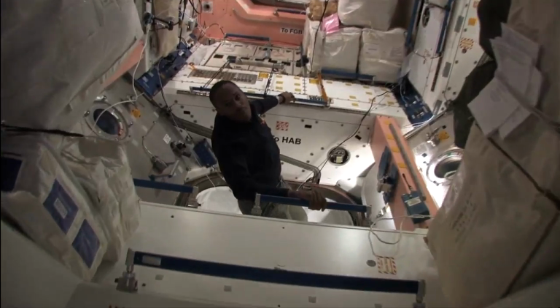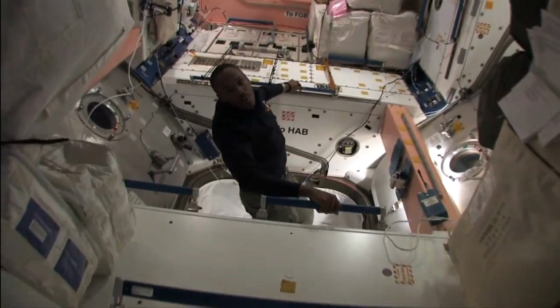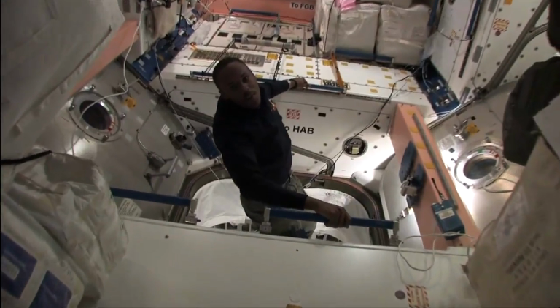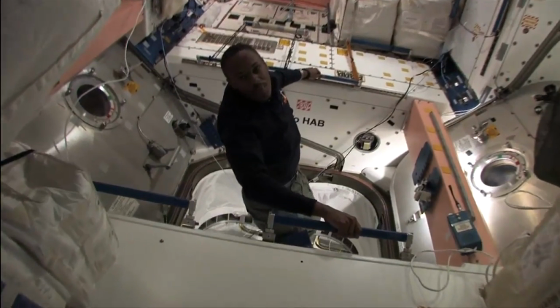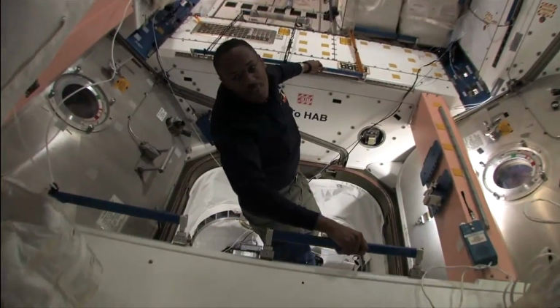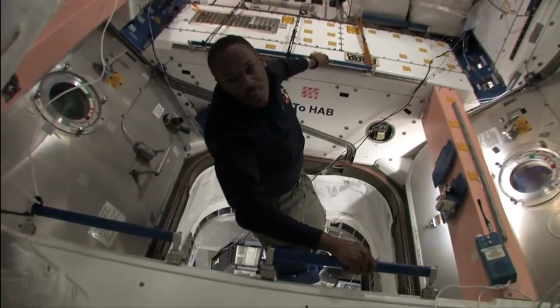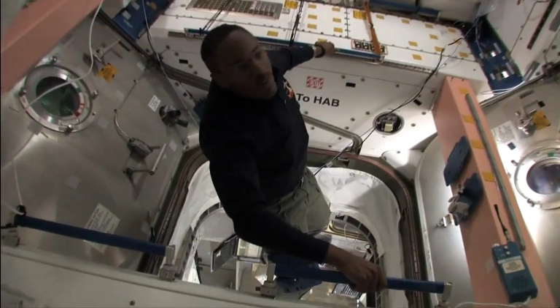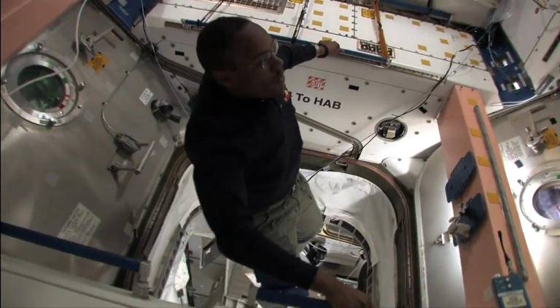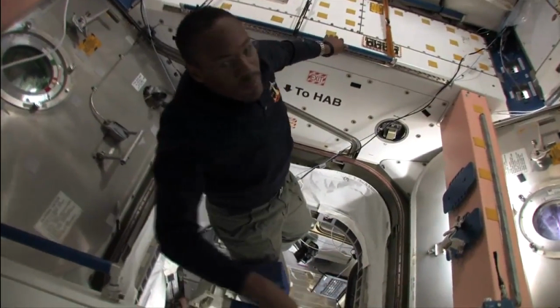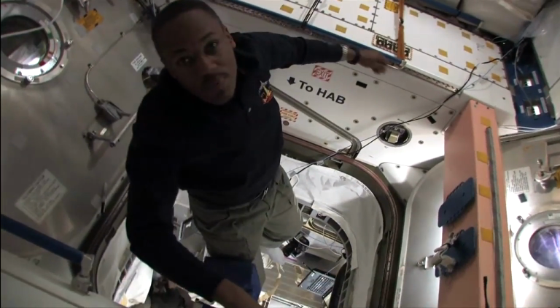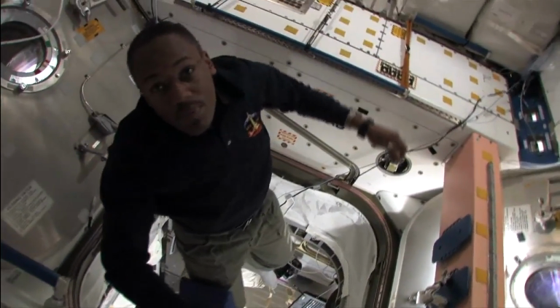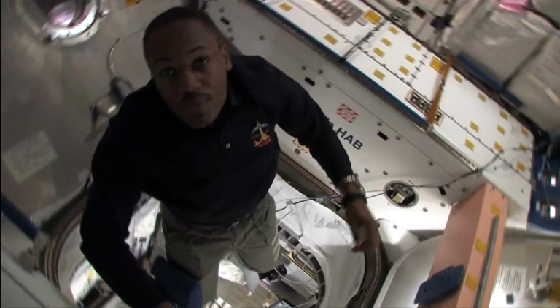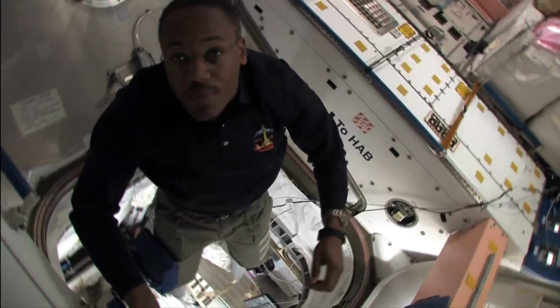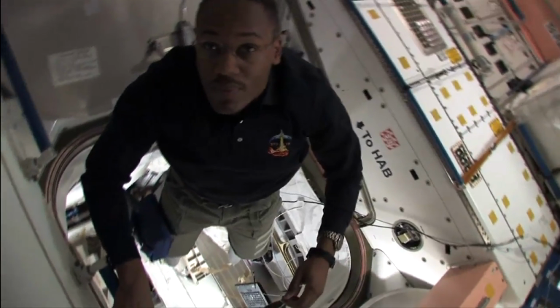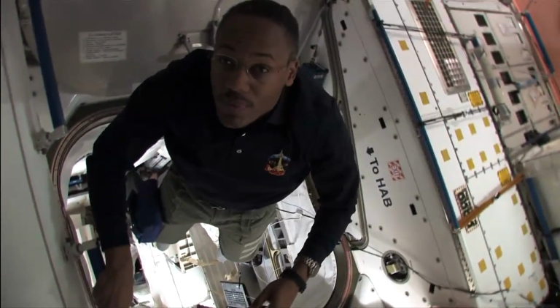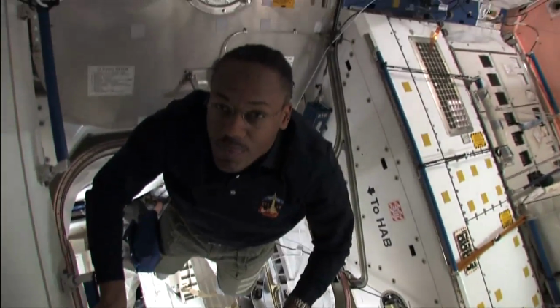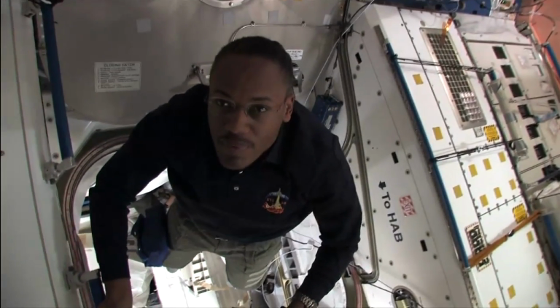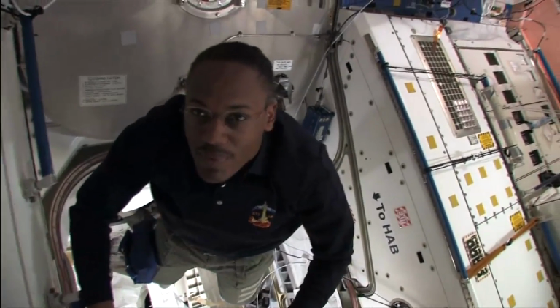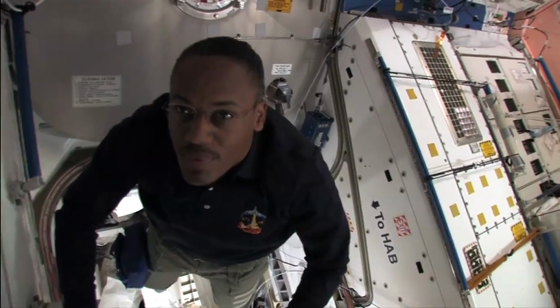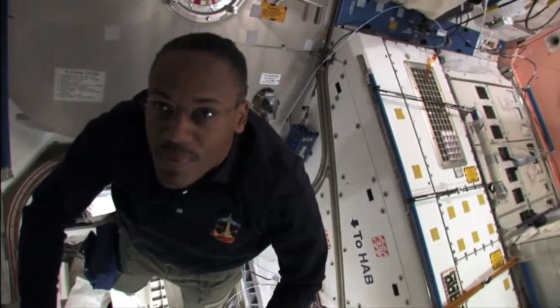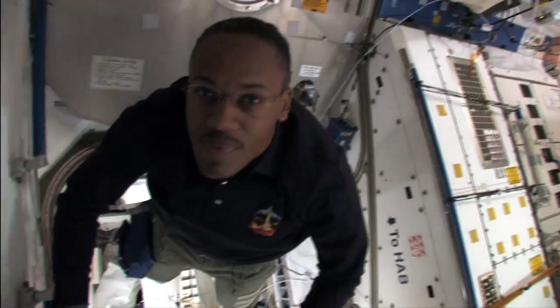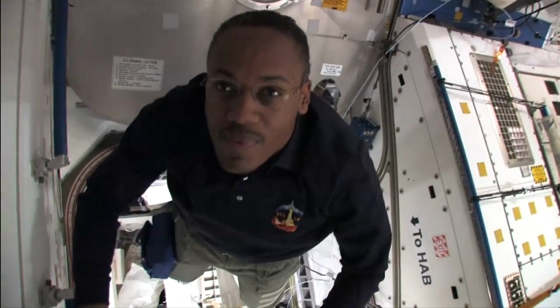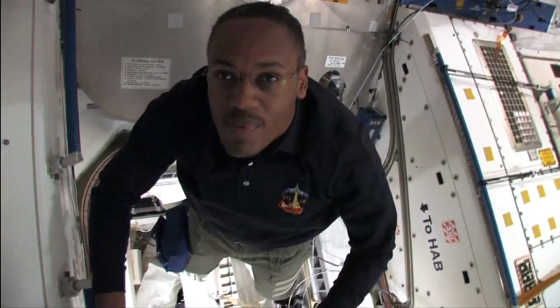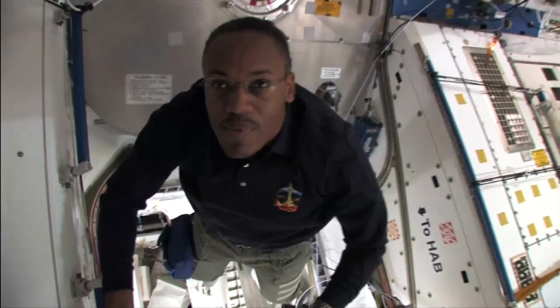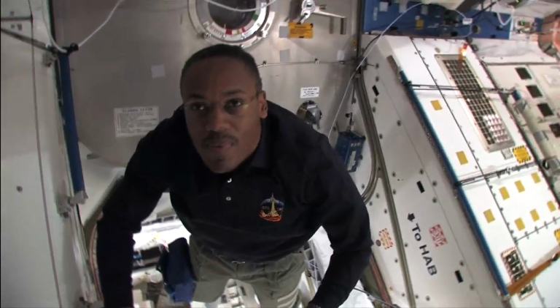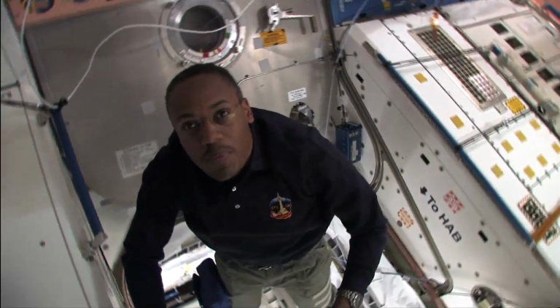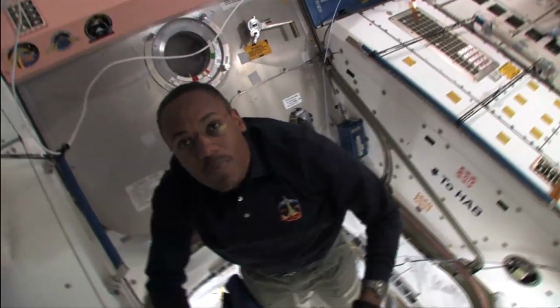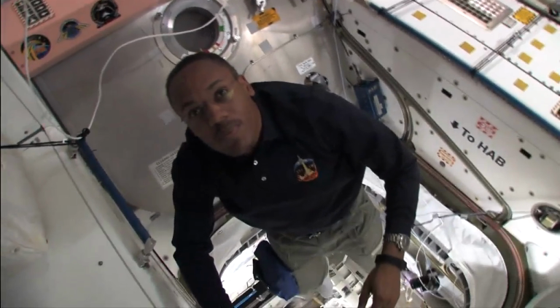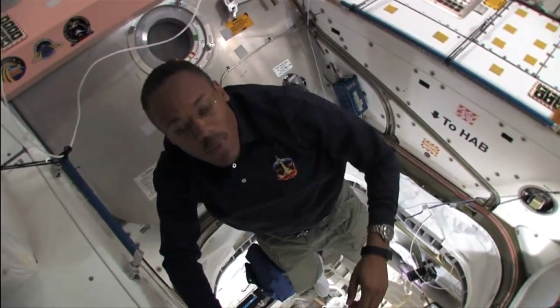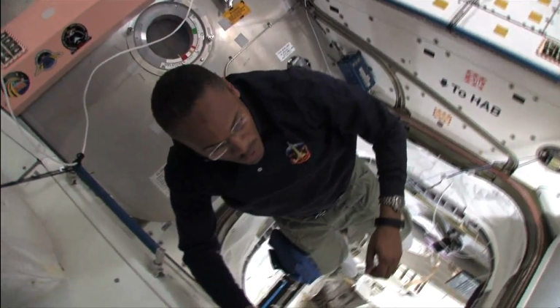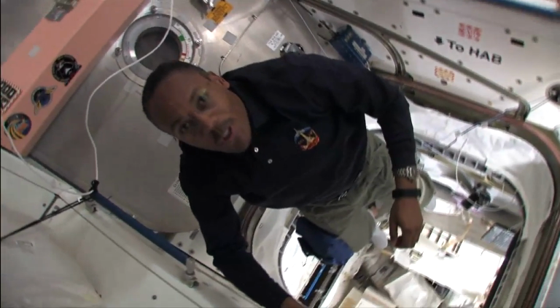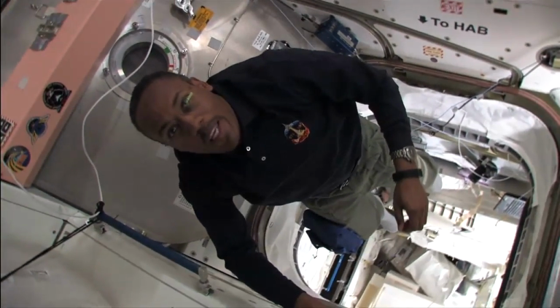Alvin Drew coming out of the newest and, as we know right now, final U.S. module to be attached to the International Space Station. What's going on in there today, Al?